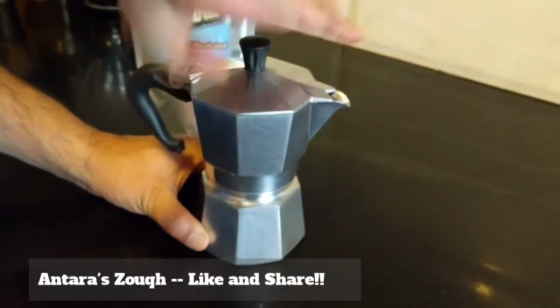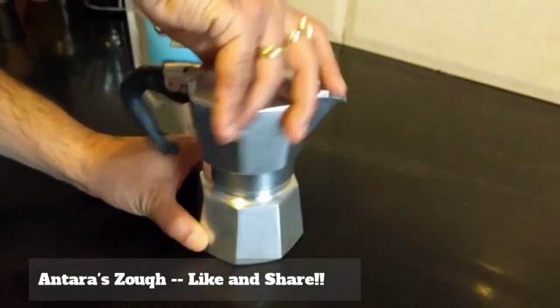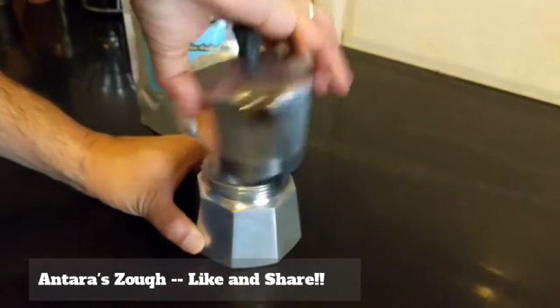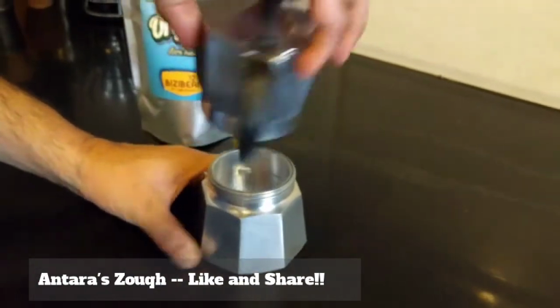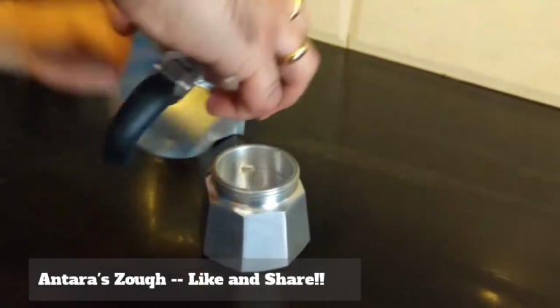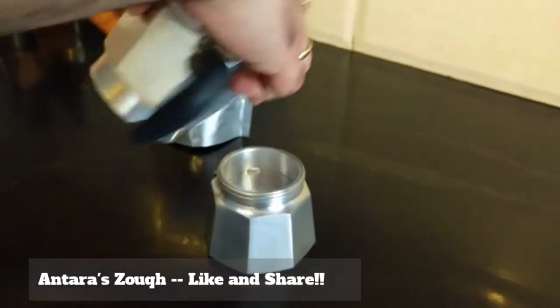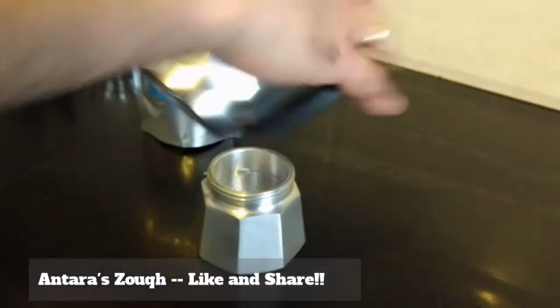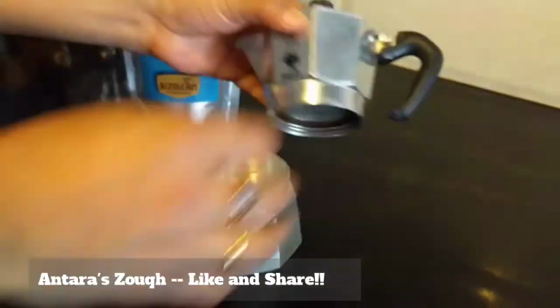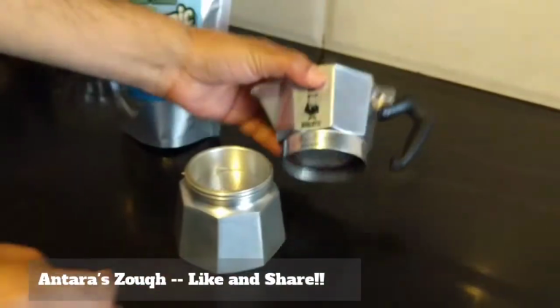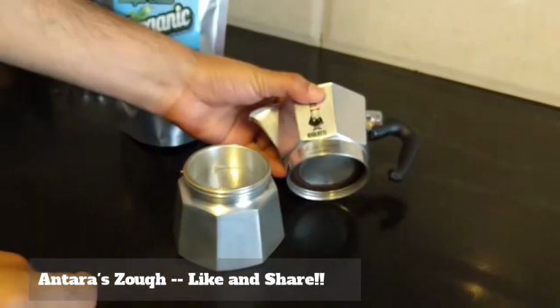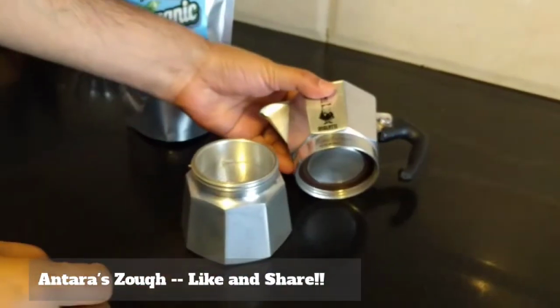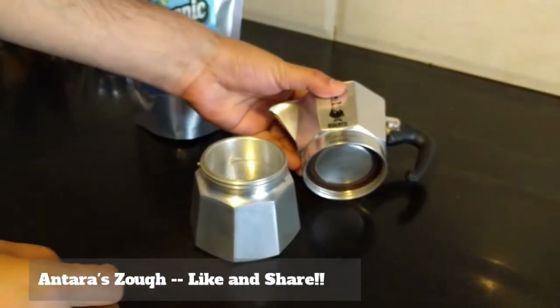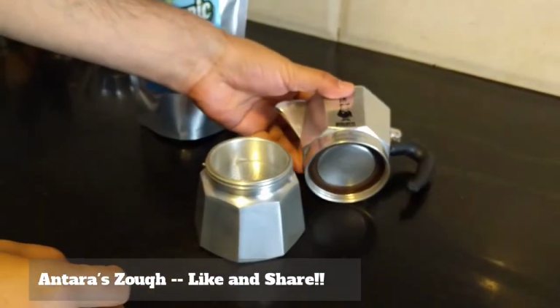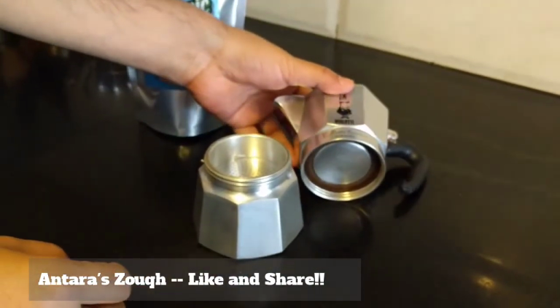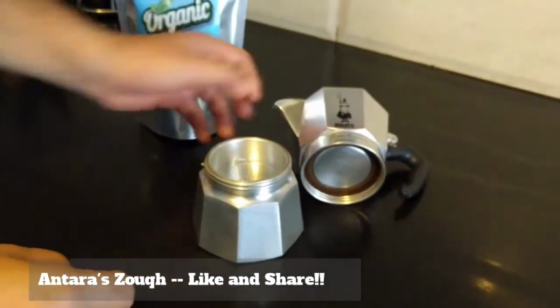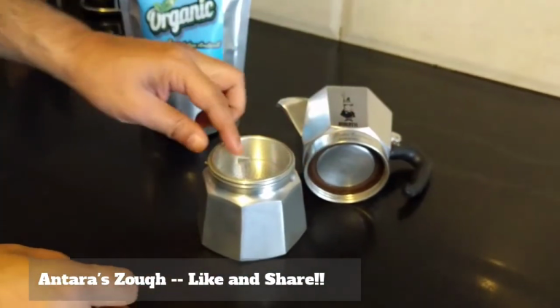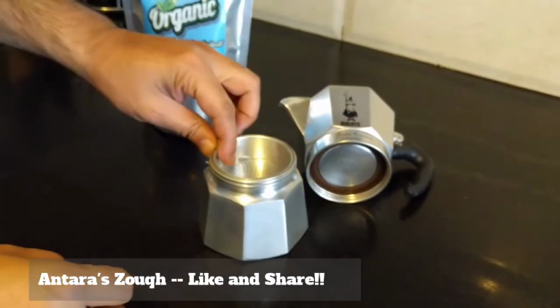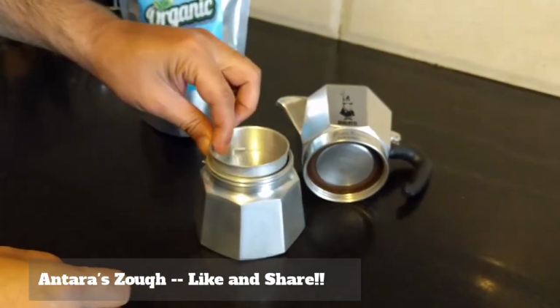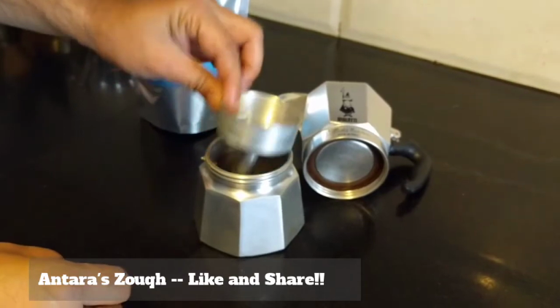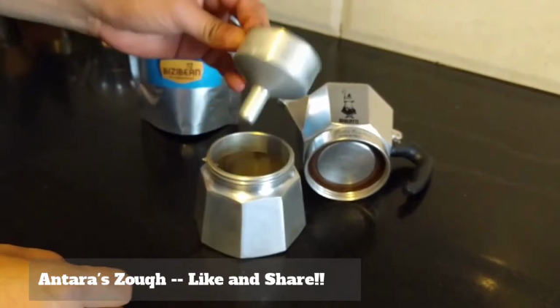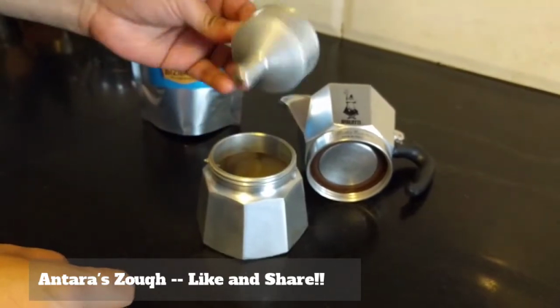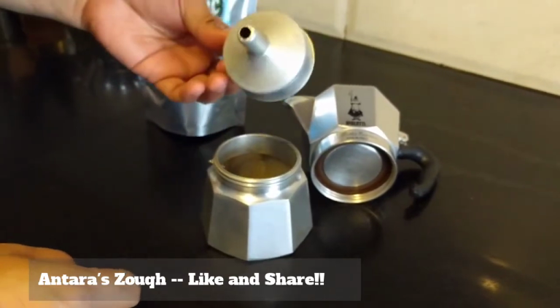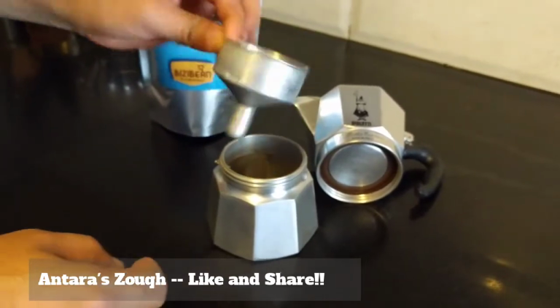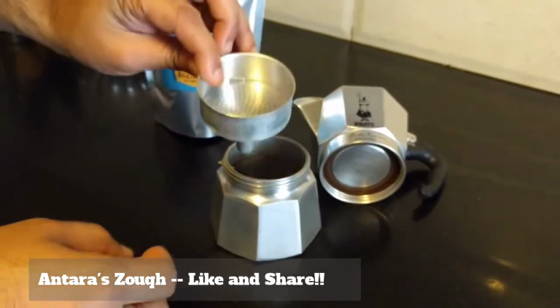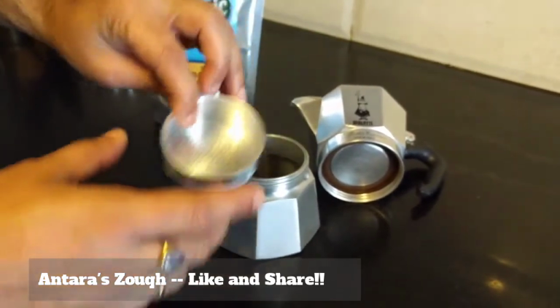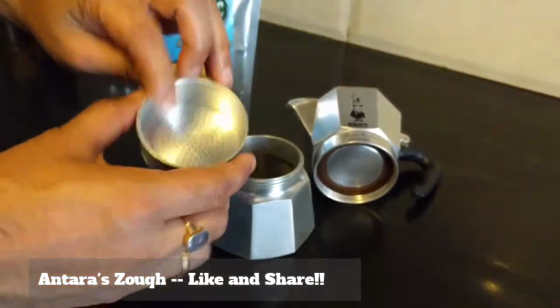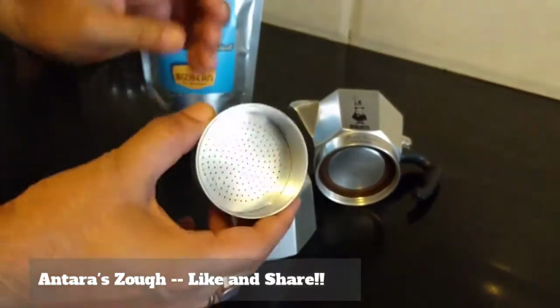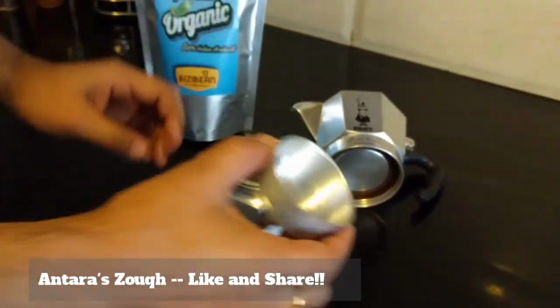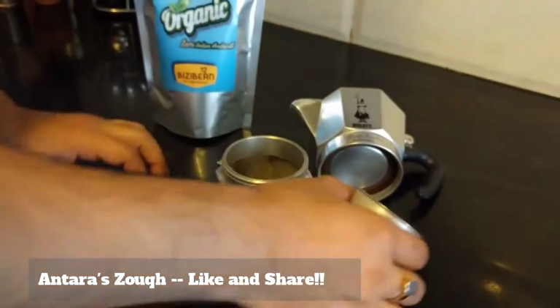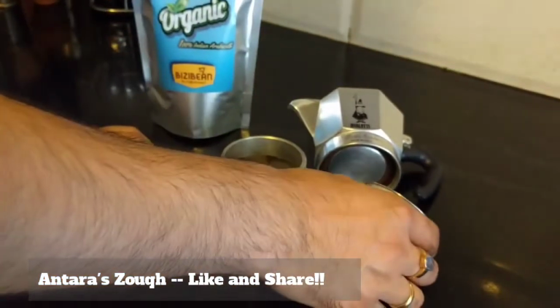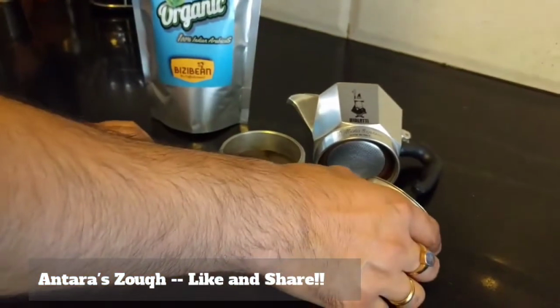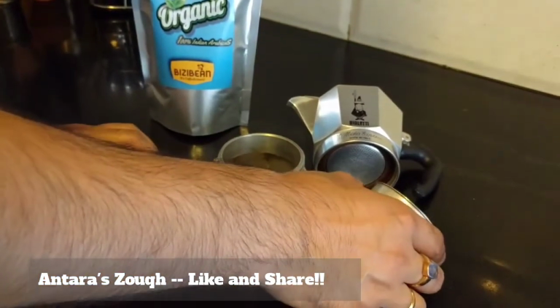There you go. That's how you unscrew it. That's the funnel, with a little bit of a chalni.